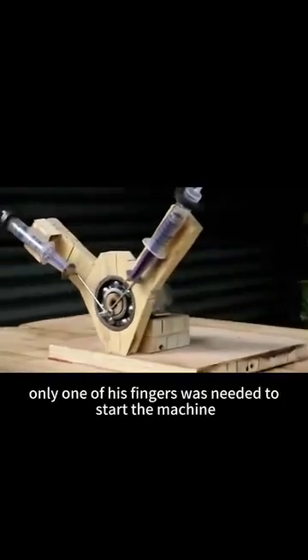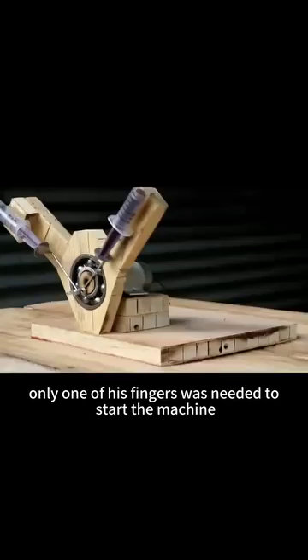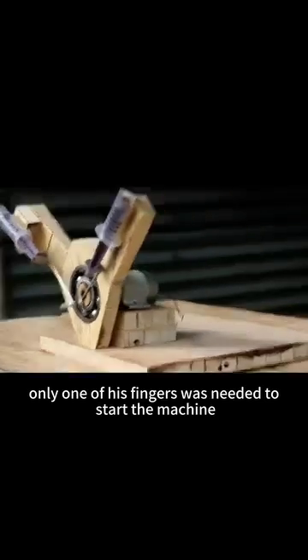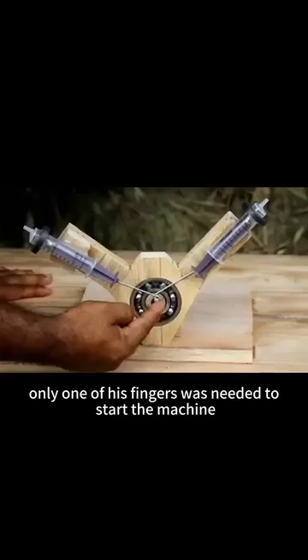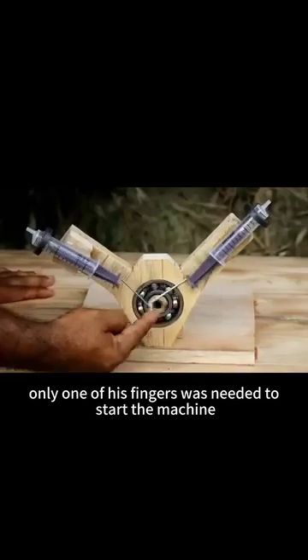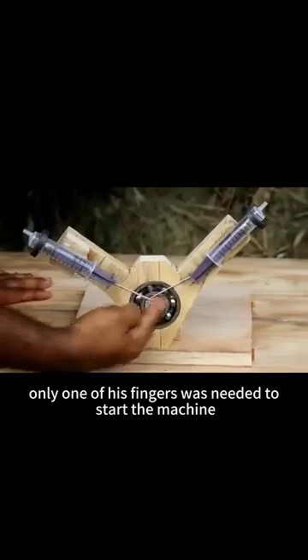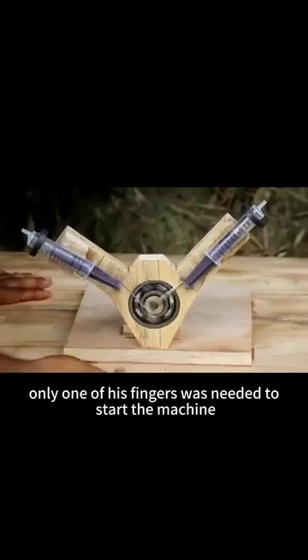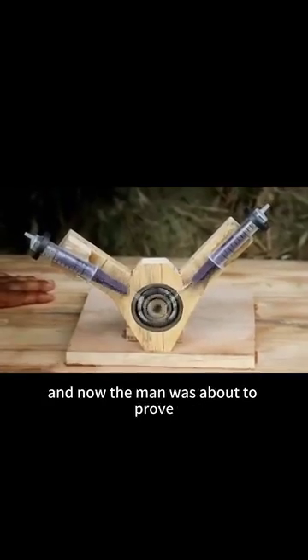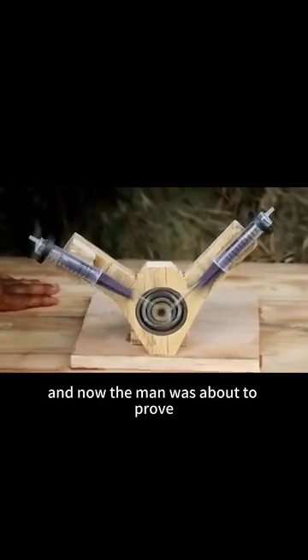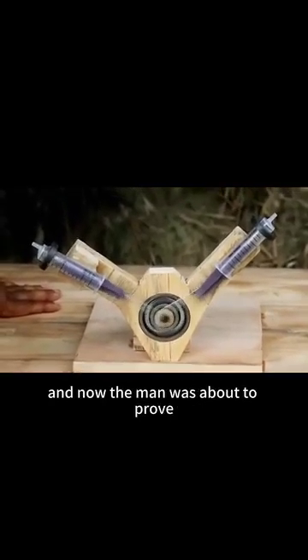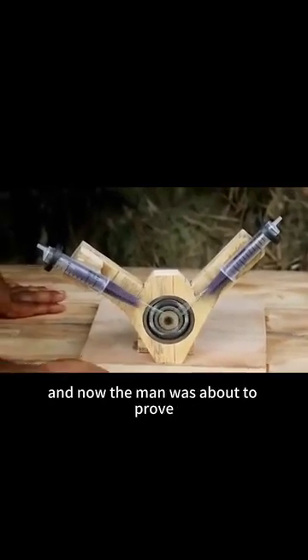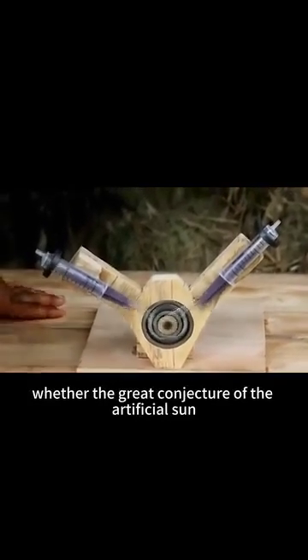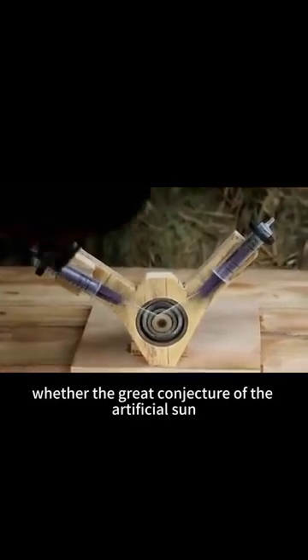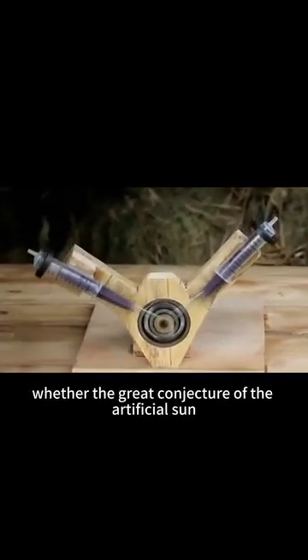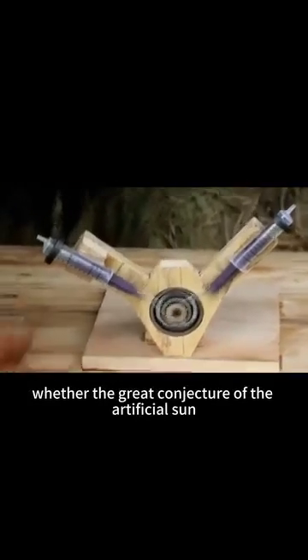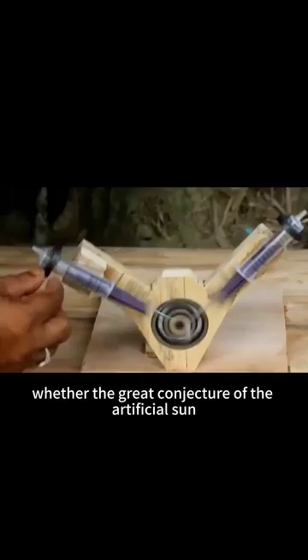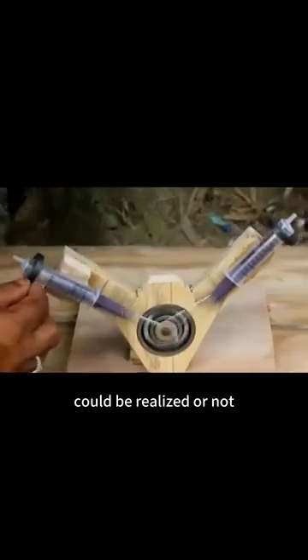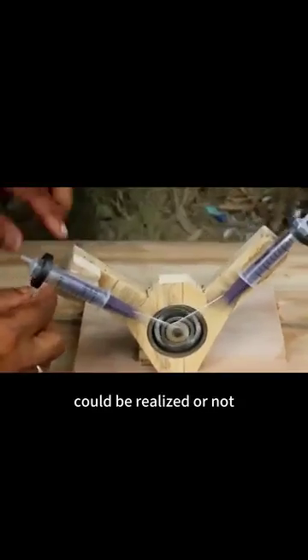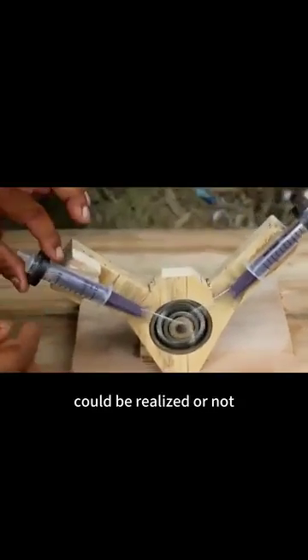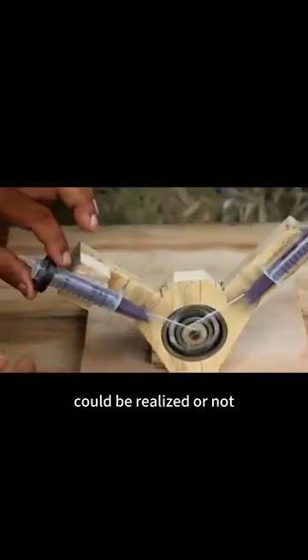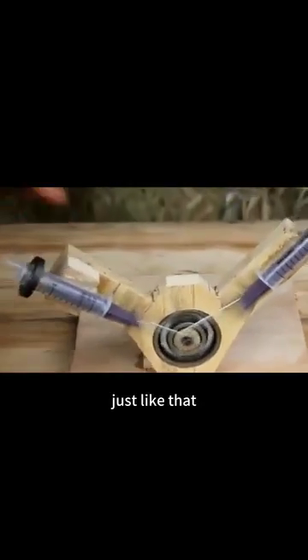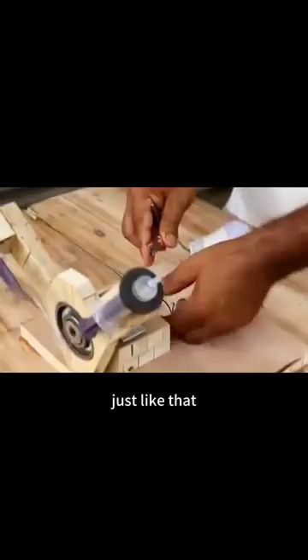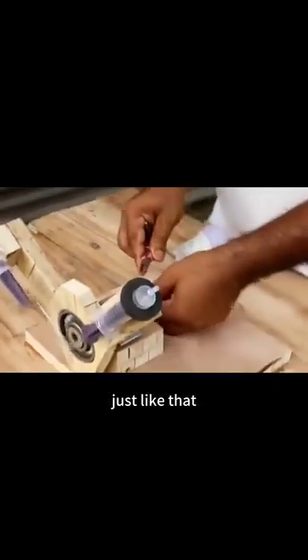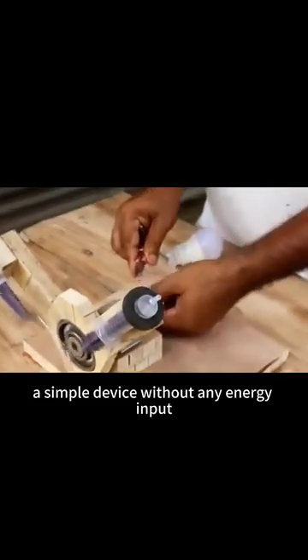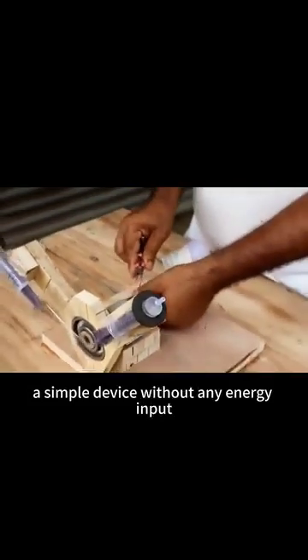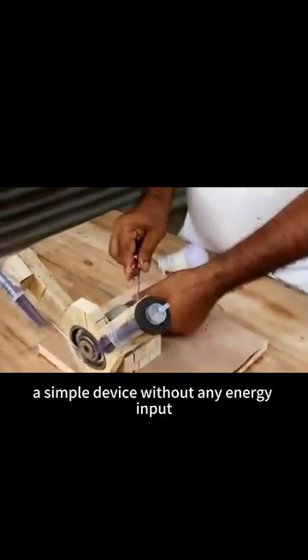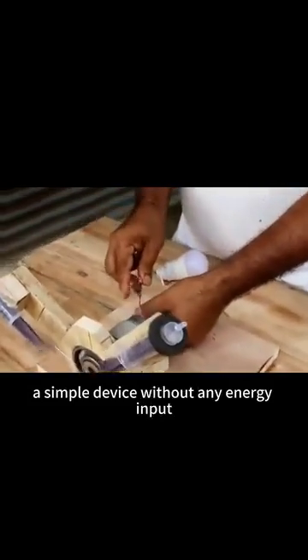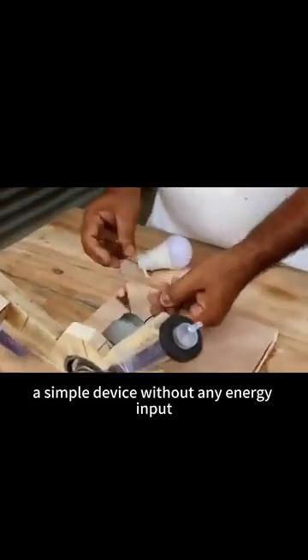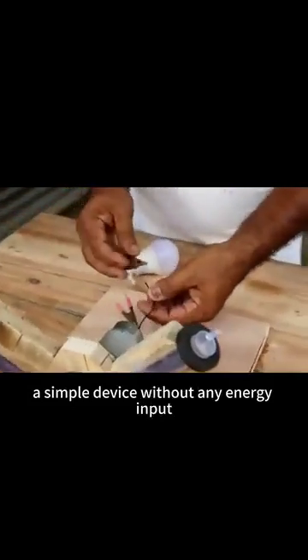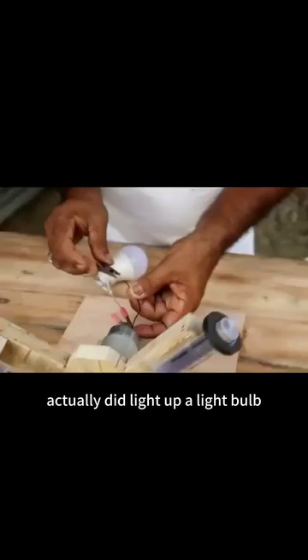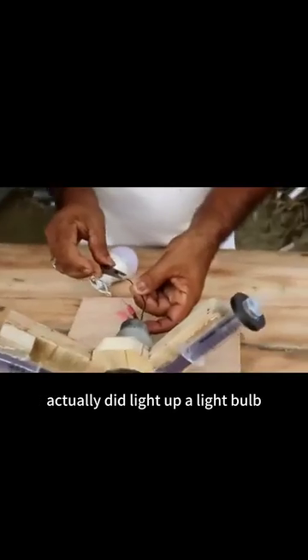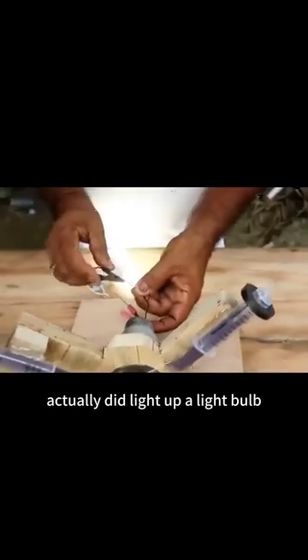Only one of his fingers was needed to start the machine, and now the man was about to prove whether the great conjecture of the artificial sun could be realized or not. Just like that, a simple device without any energy input actually did light up a light bulb.